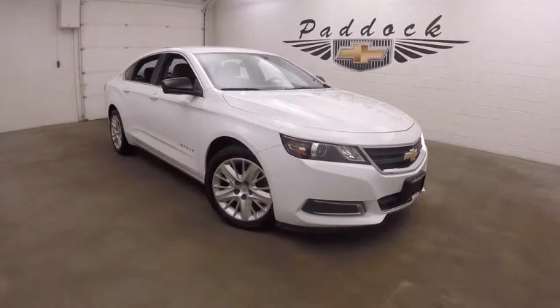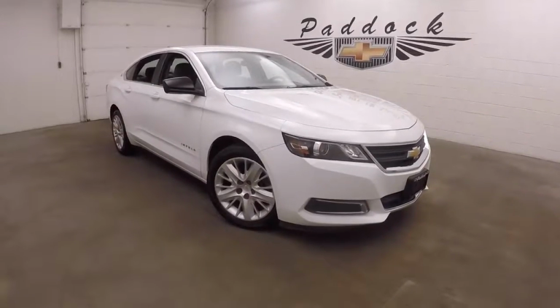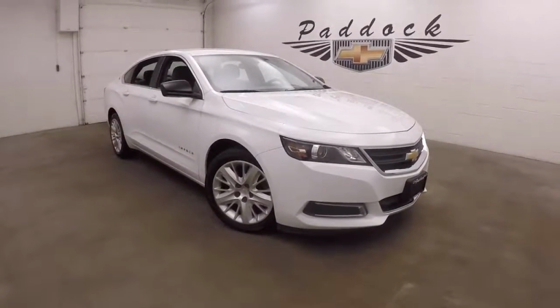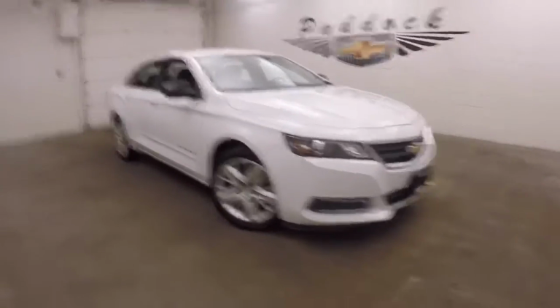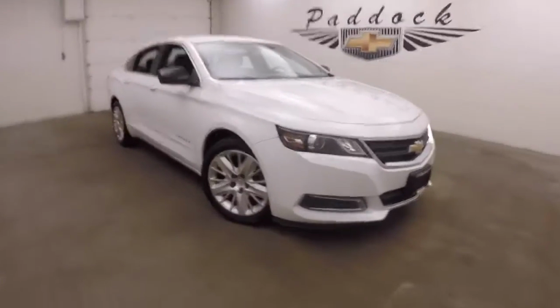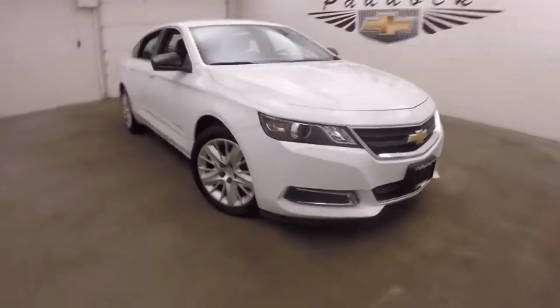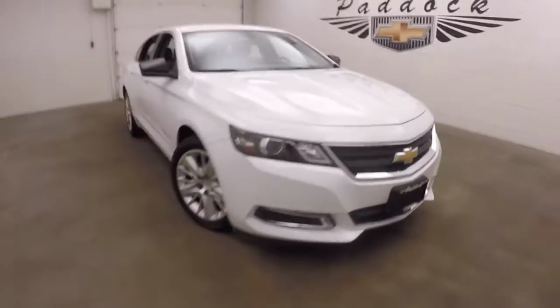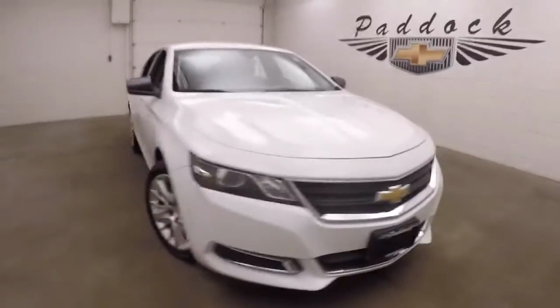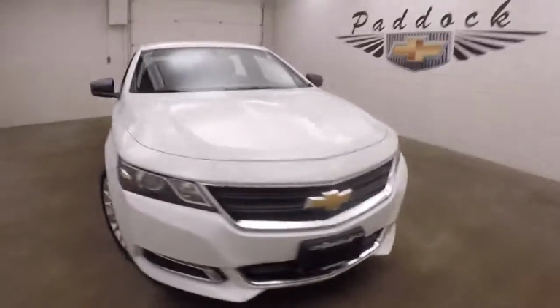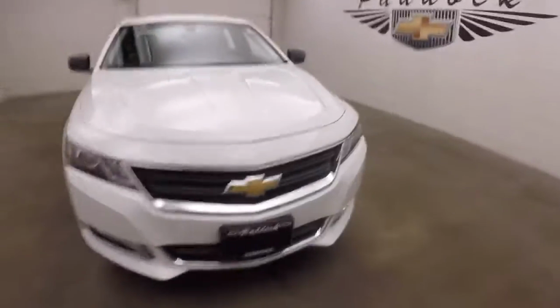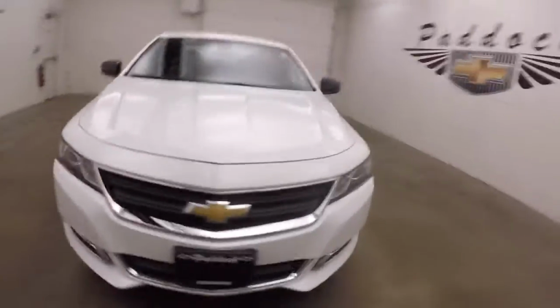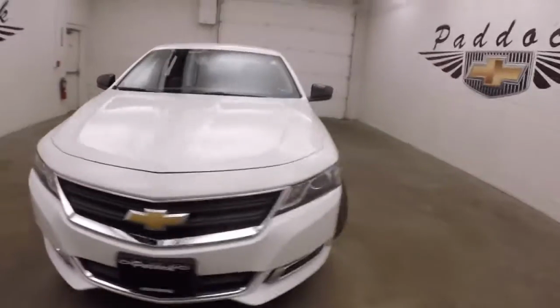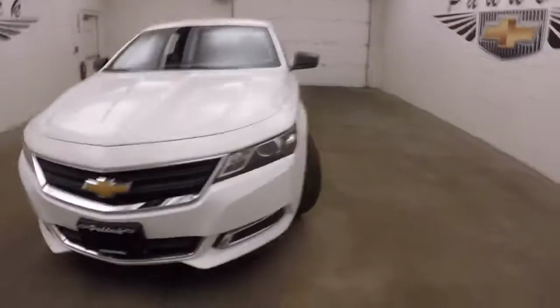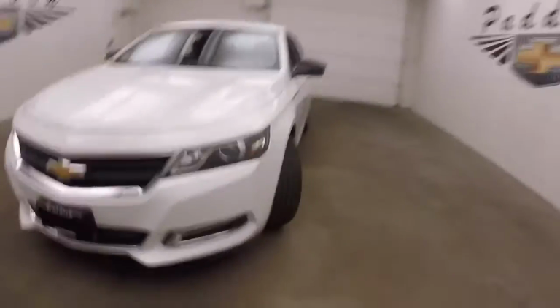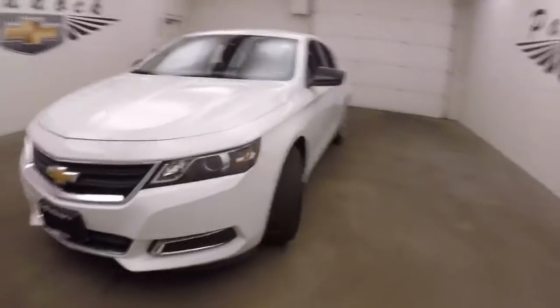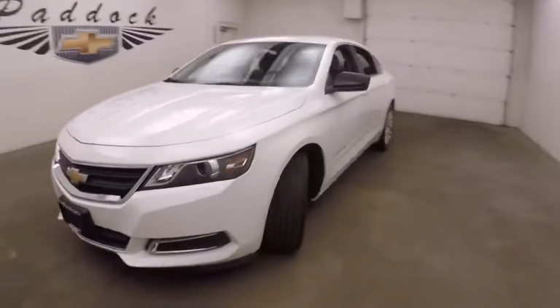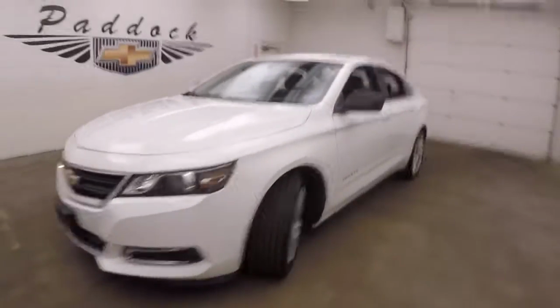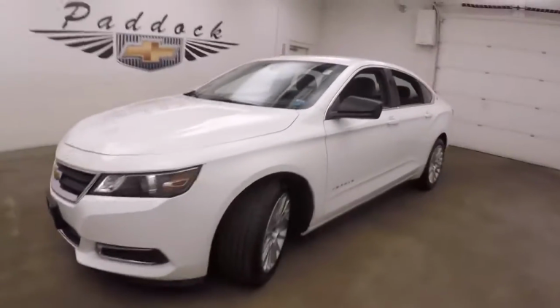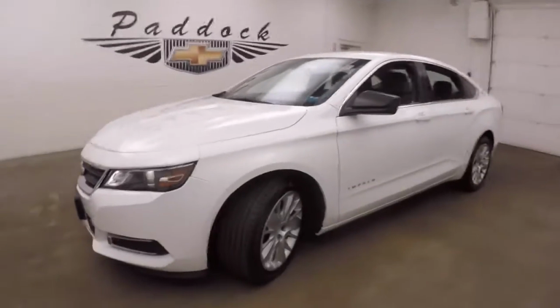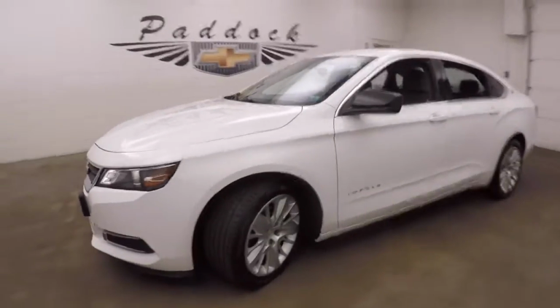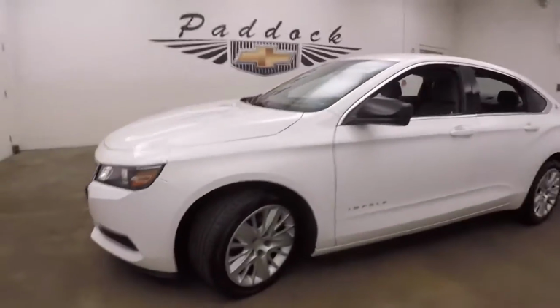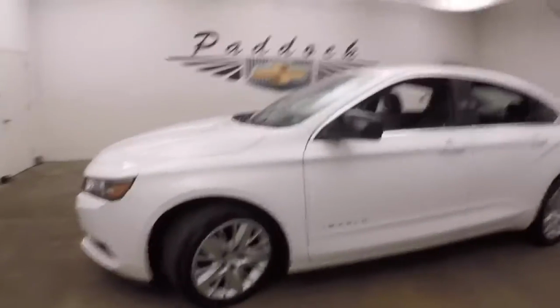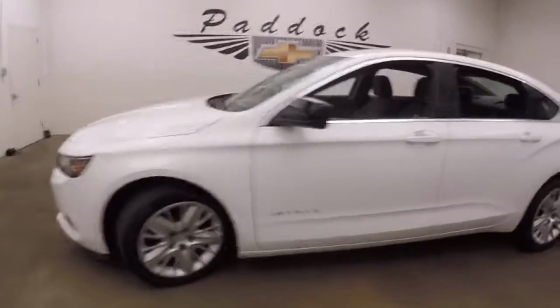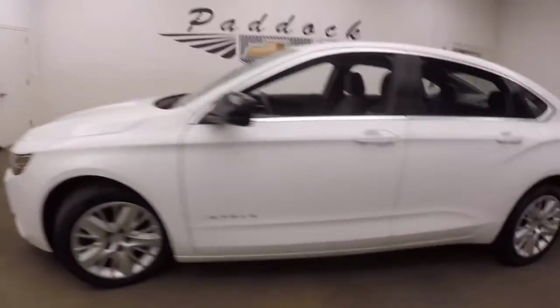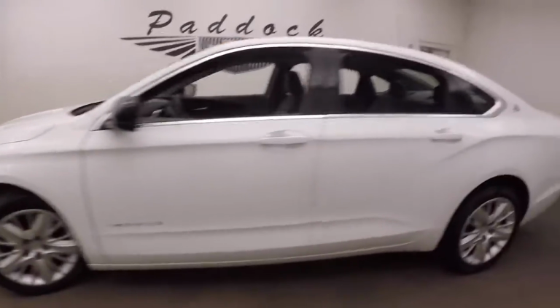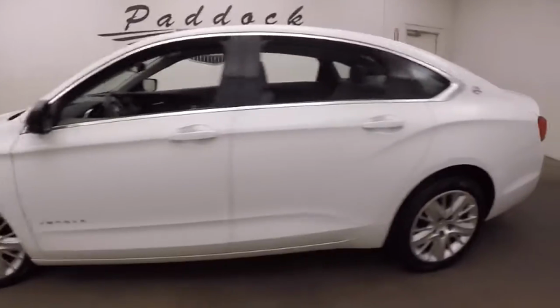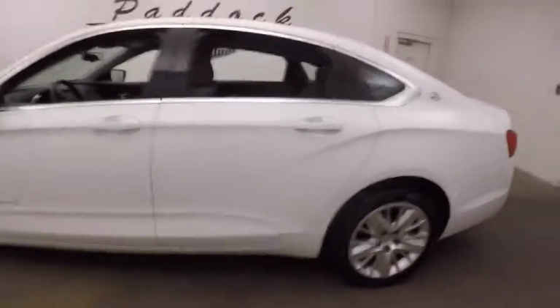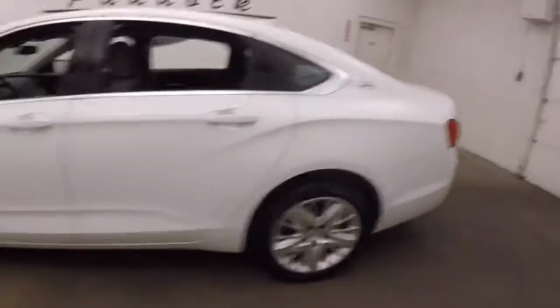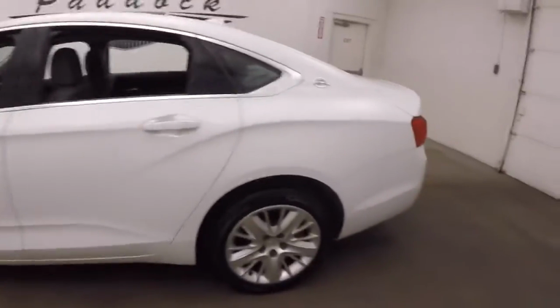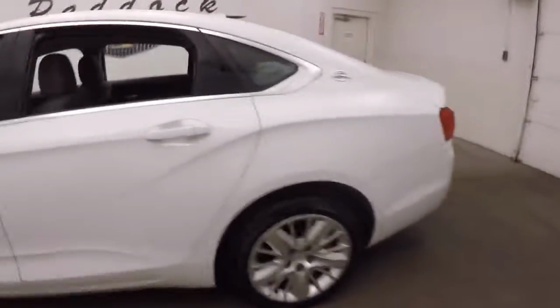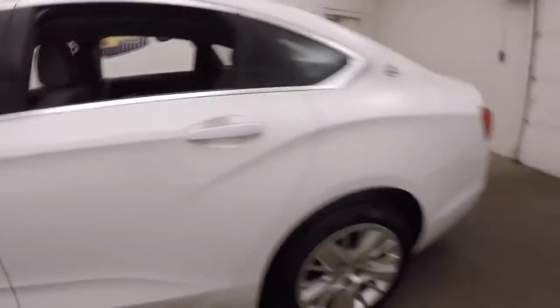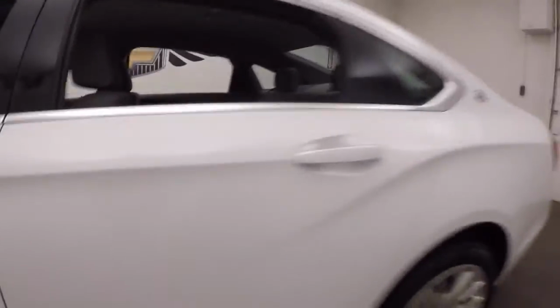It's a 2014 Chevy Impala. Nice summit white paint. Nice wheels, decent tires. It's all straight down the sides.